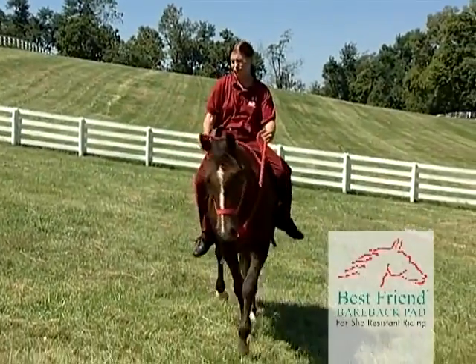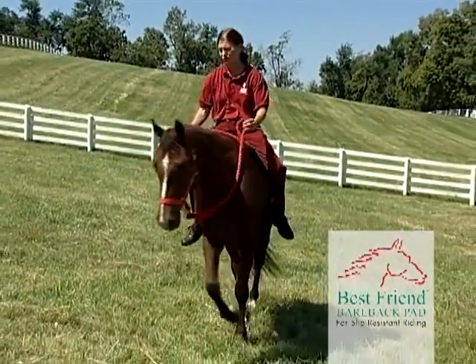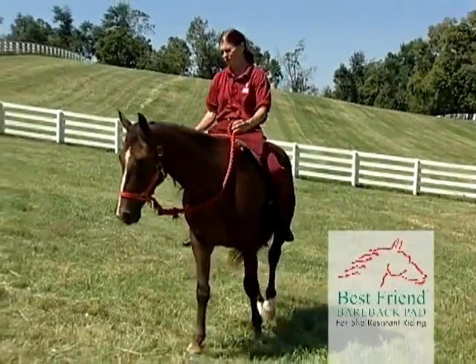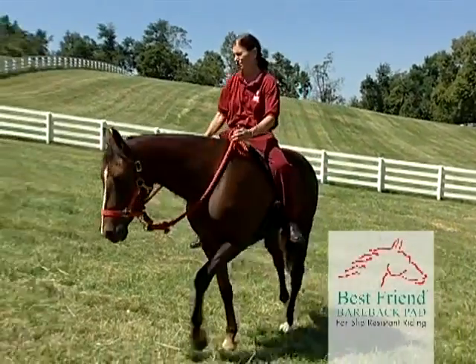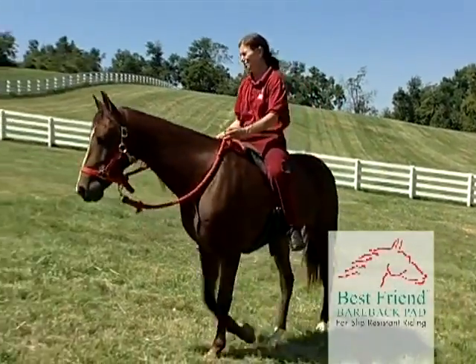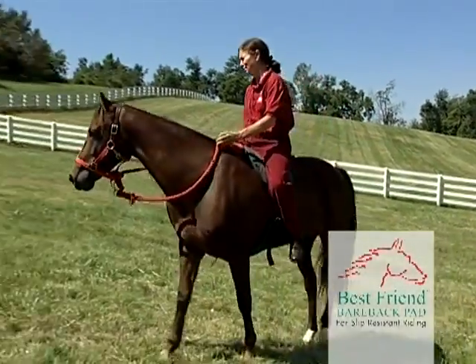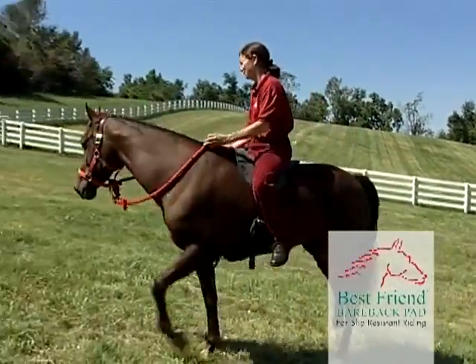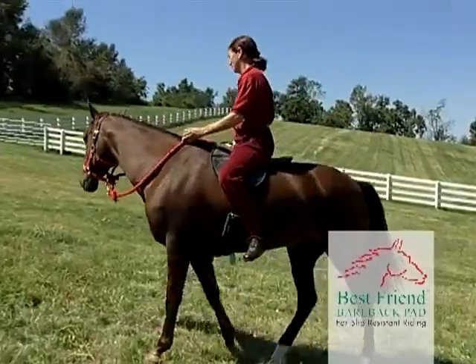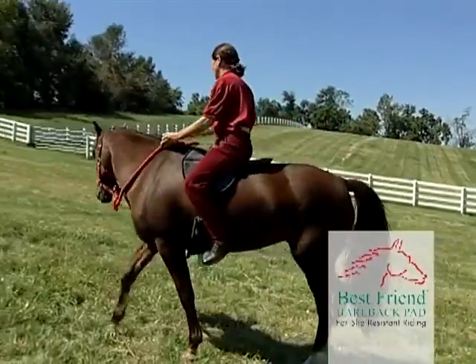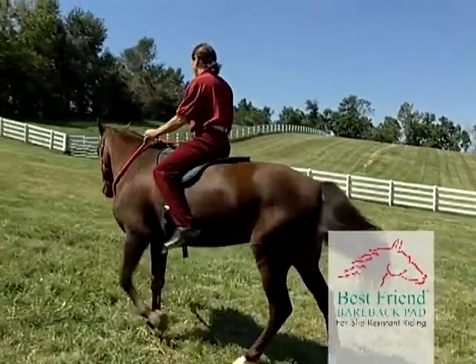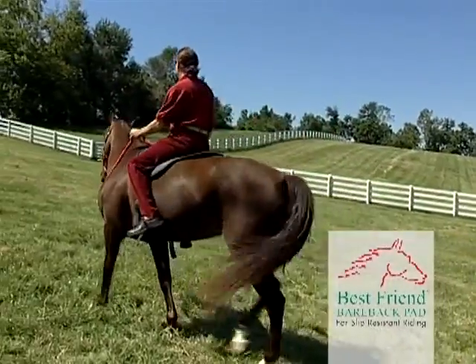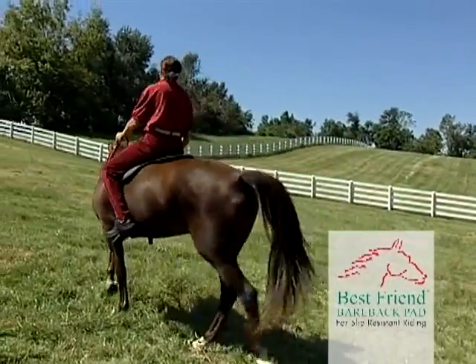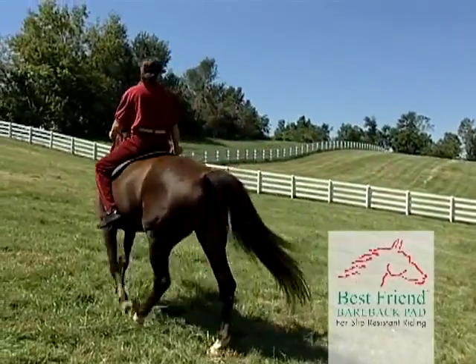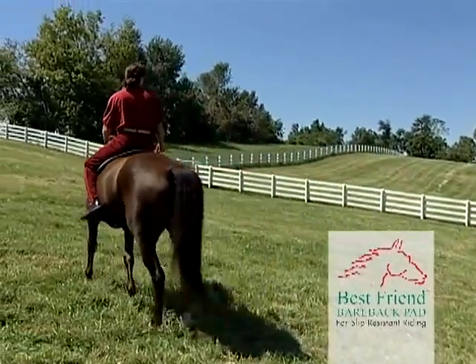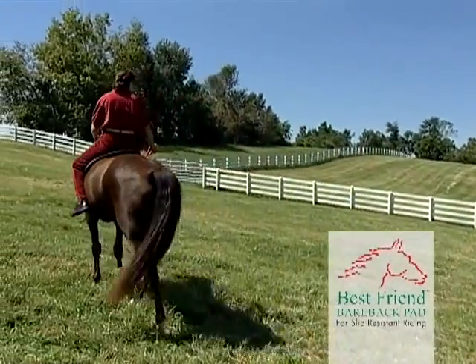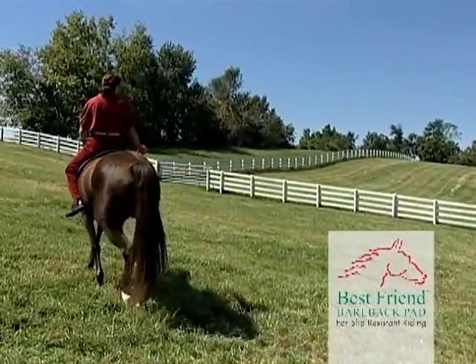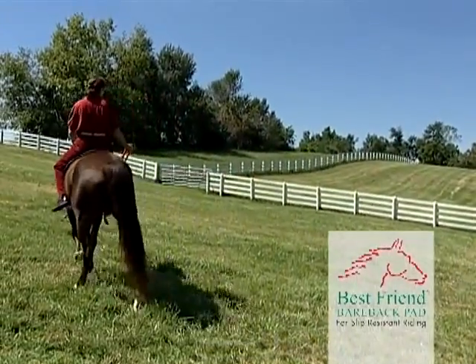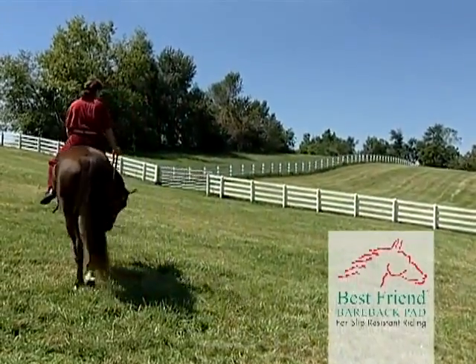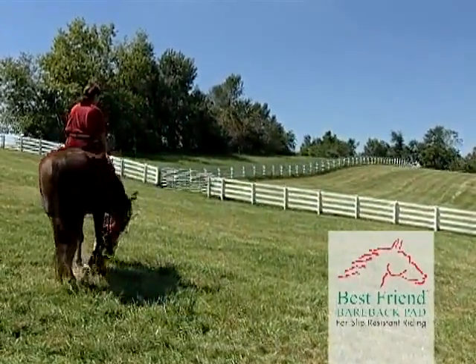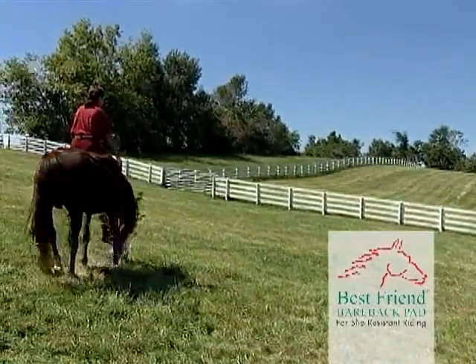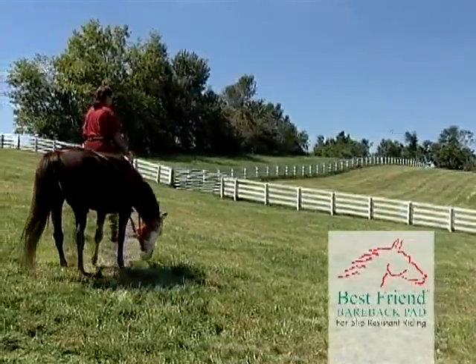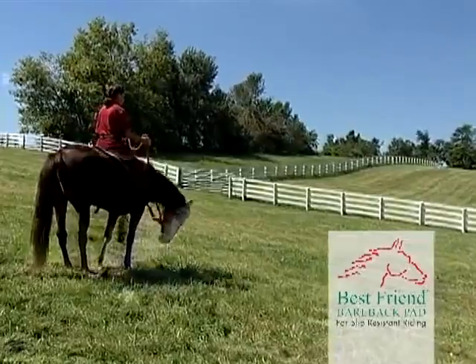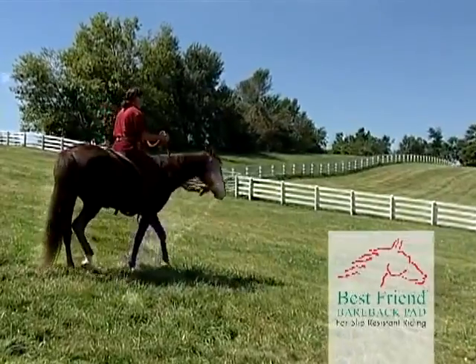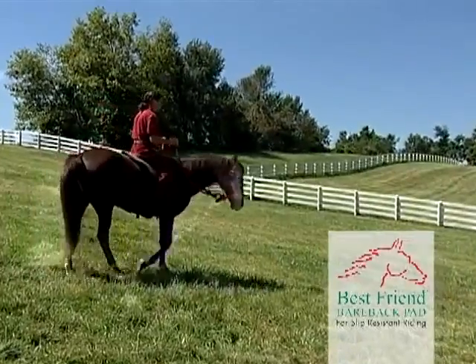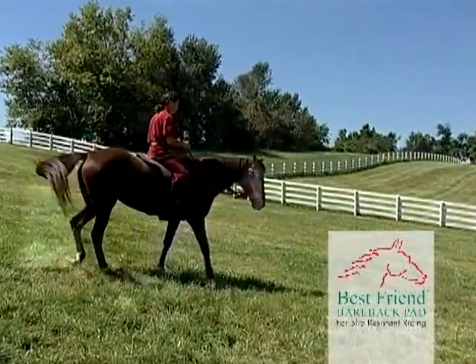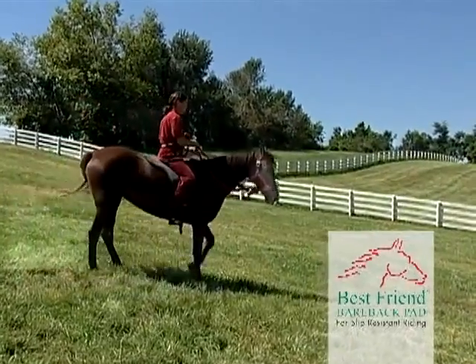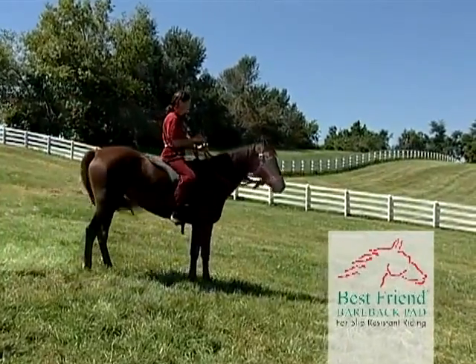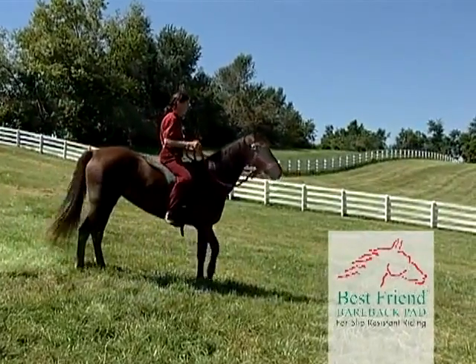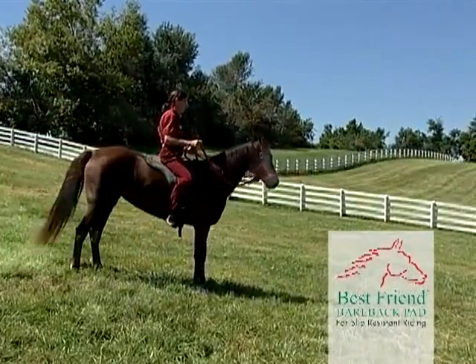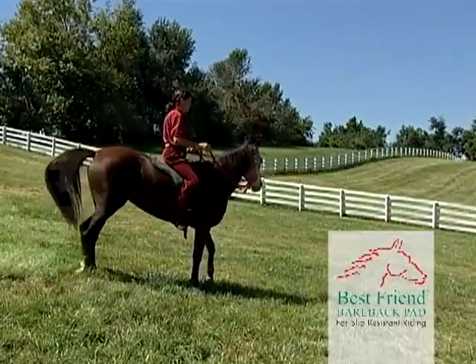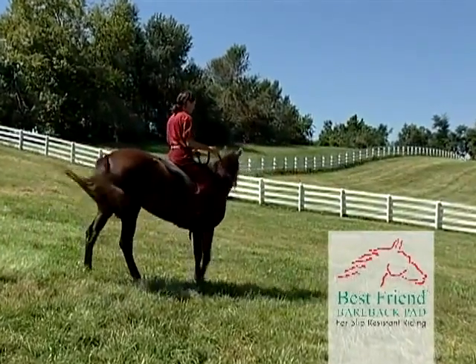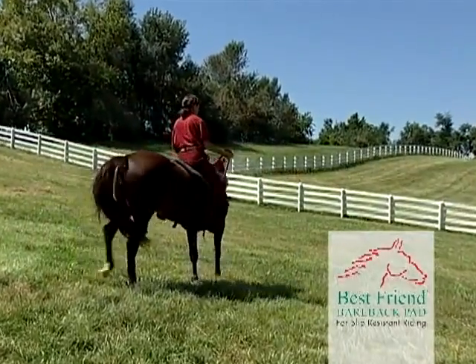Riding bareback has been proven to be a very effective self-improvement technique for riders to improve individual riding skills. Now you can enjoy riding bareback with the Best Friend Bareback Pad.